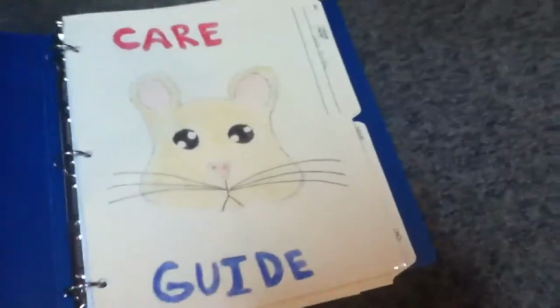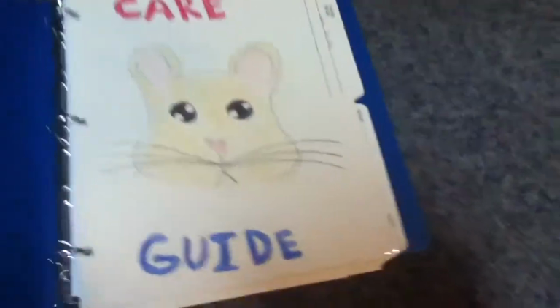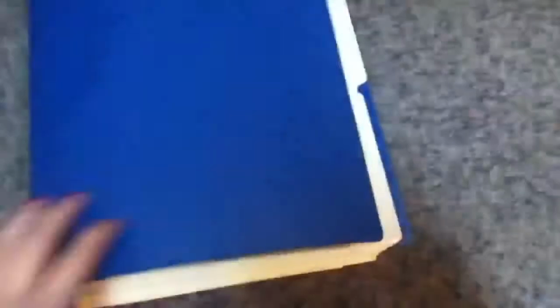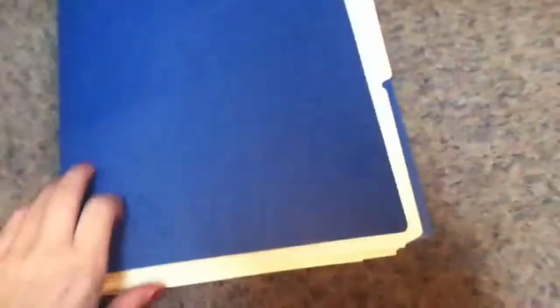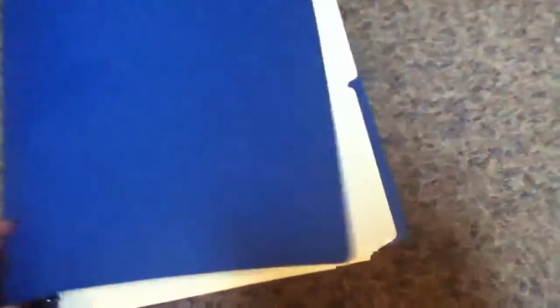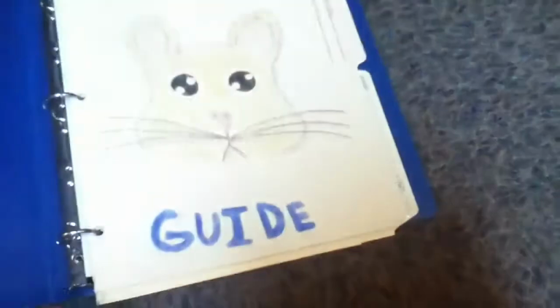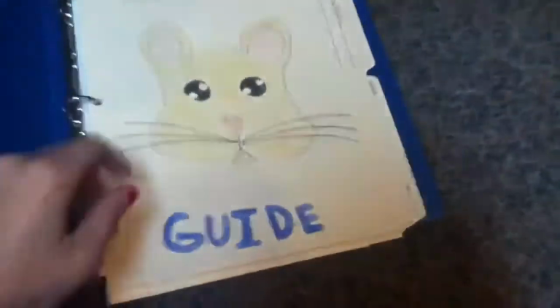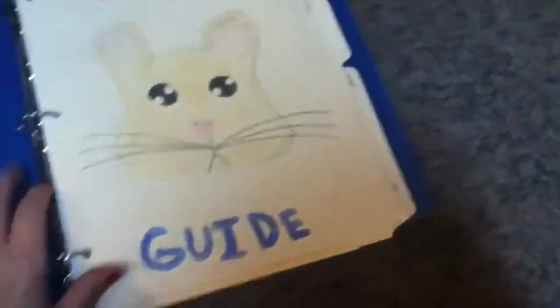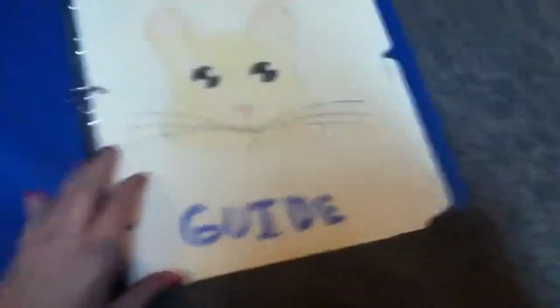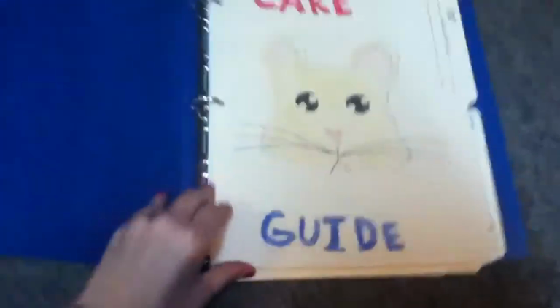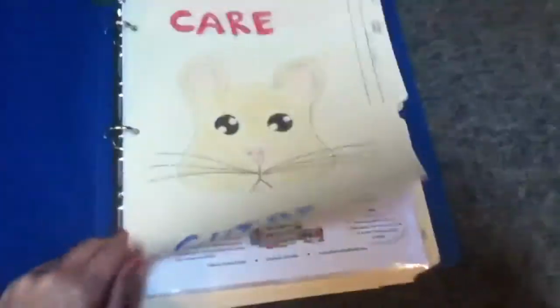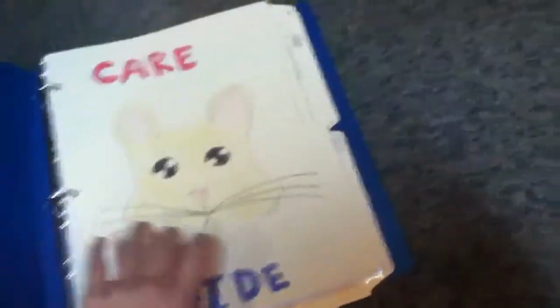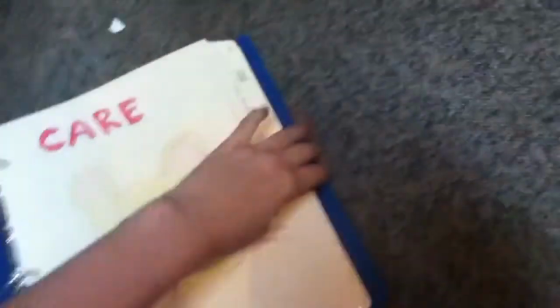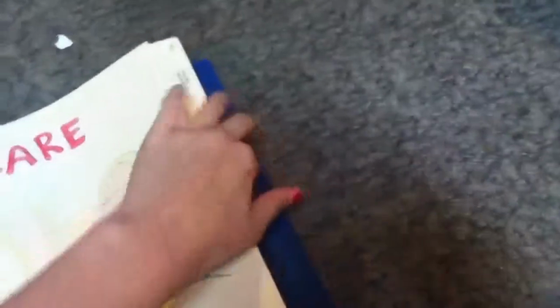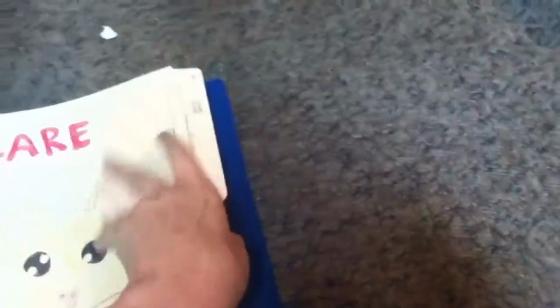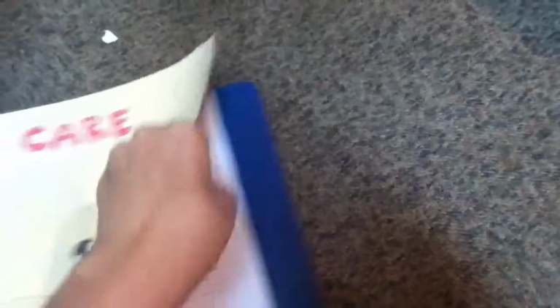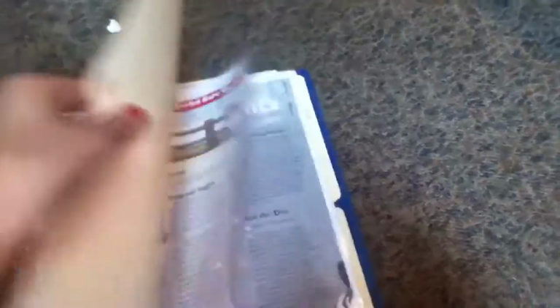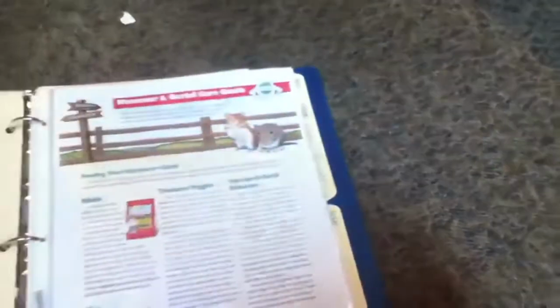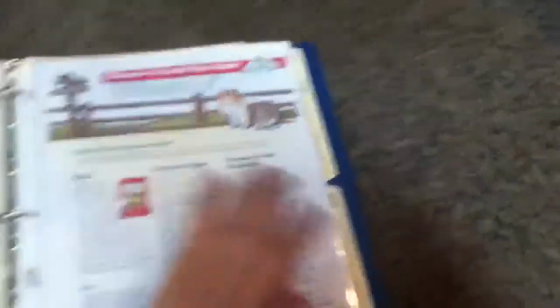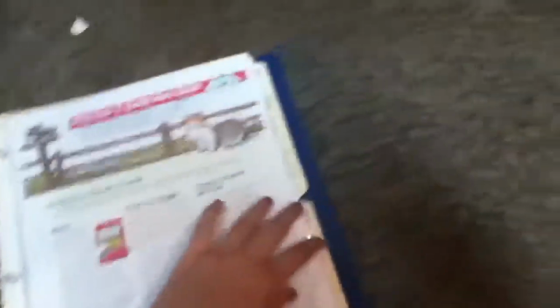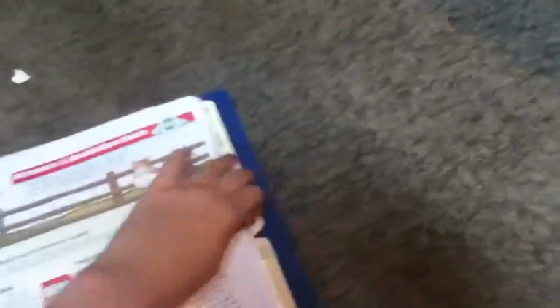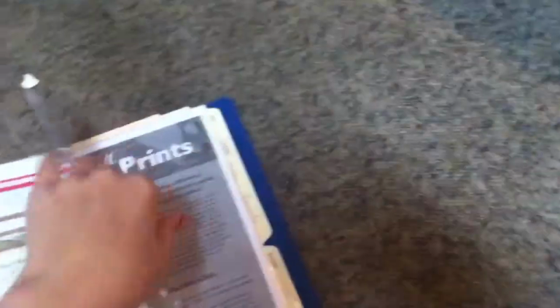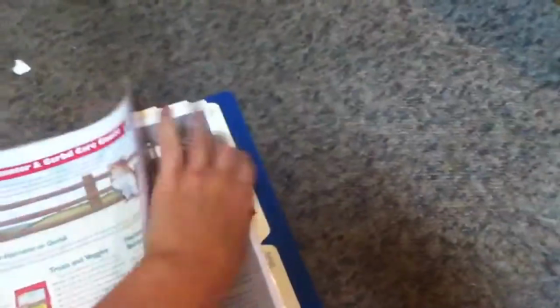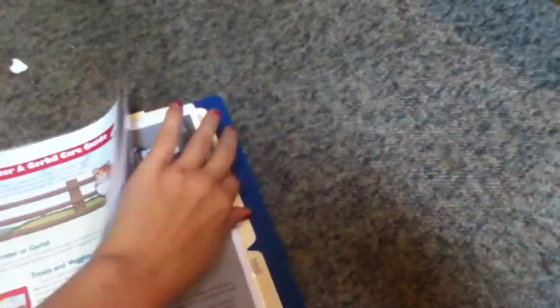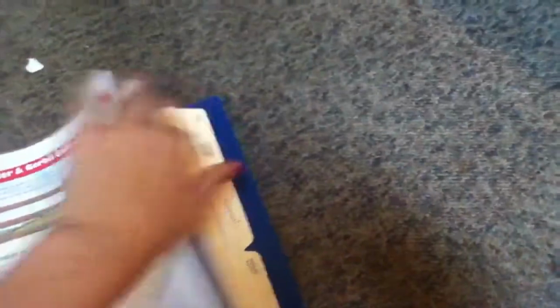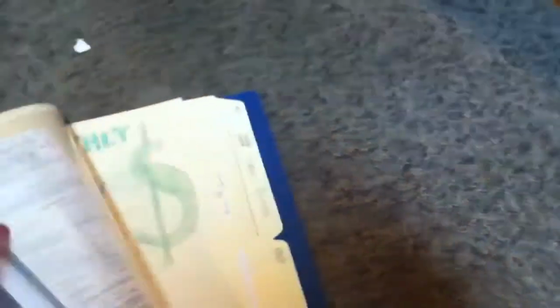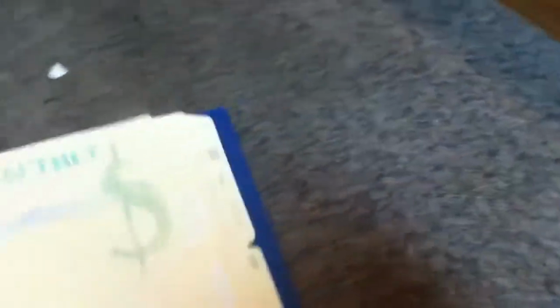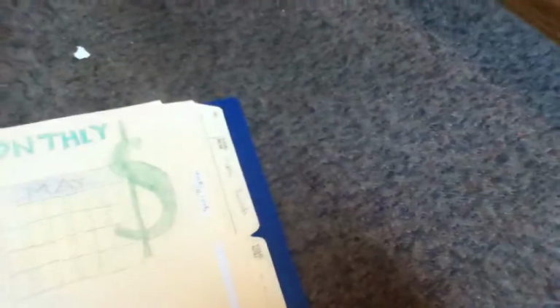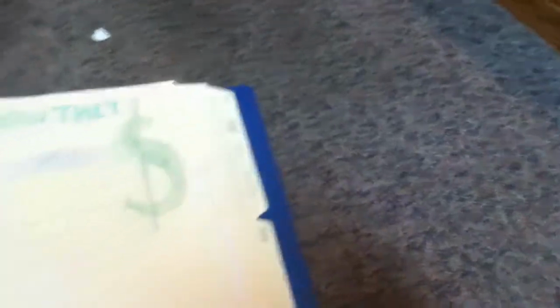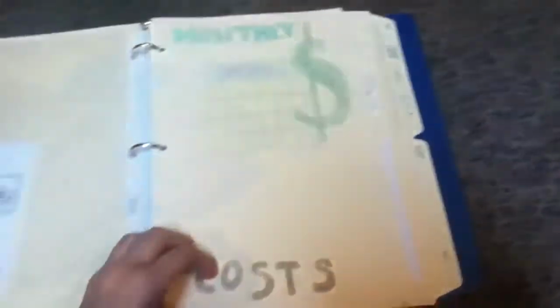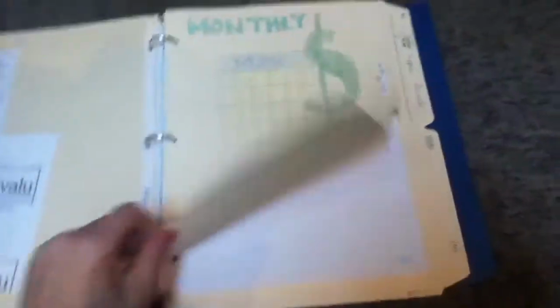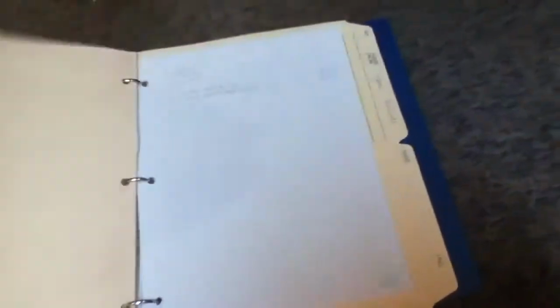I don't have a cover on it, sorry. It has things like care for your hamster, monthly costs.